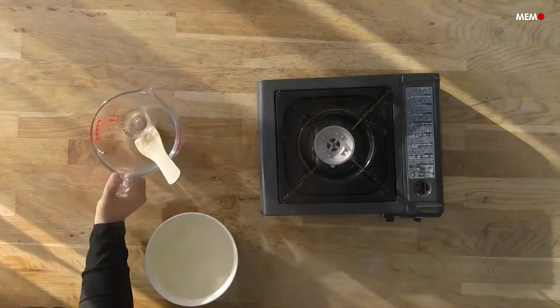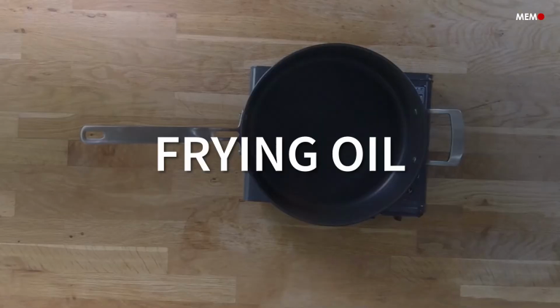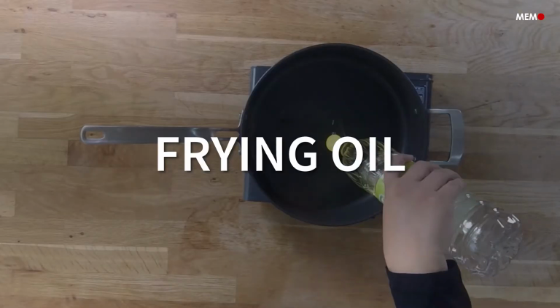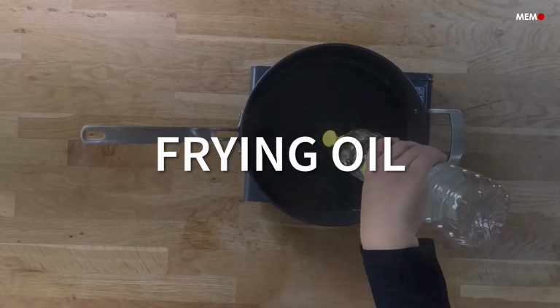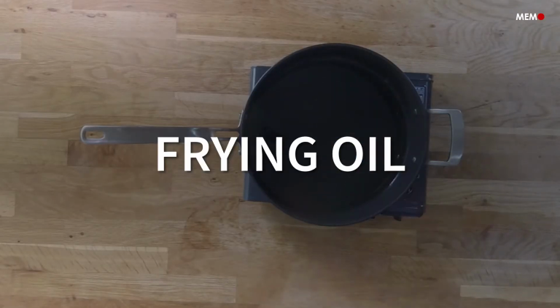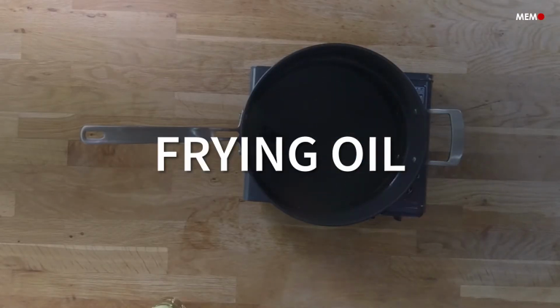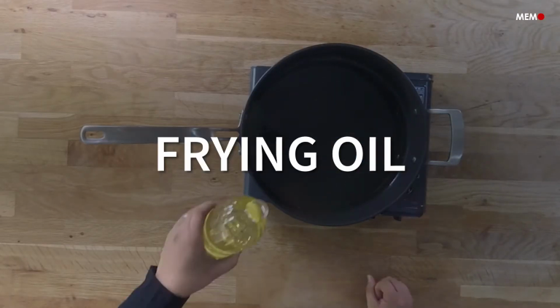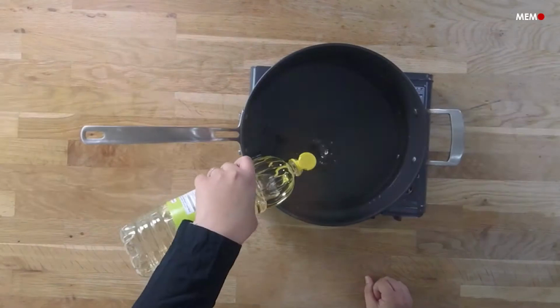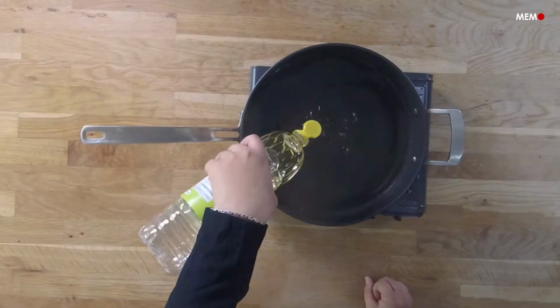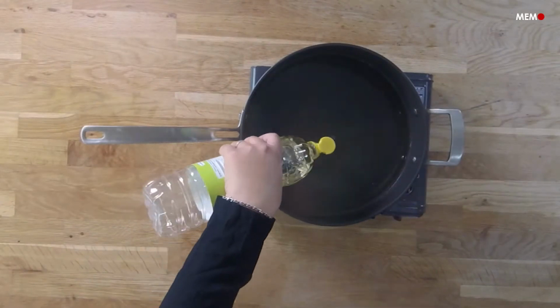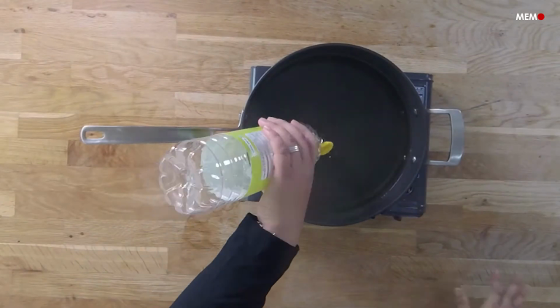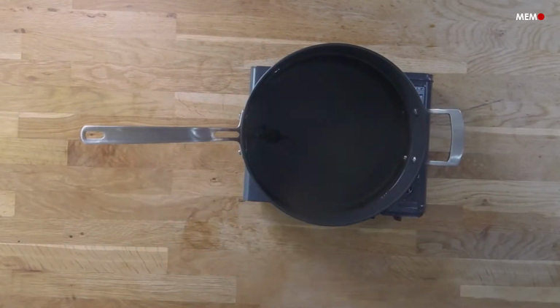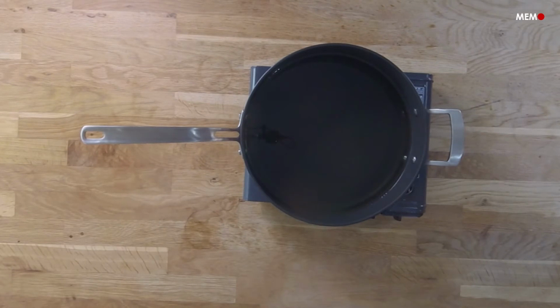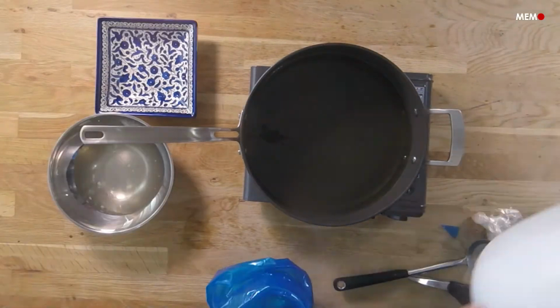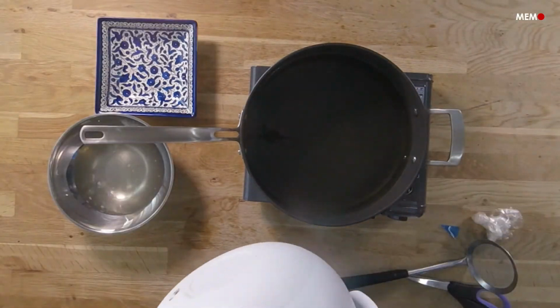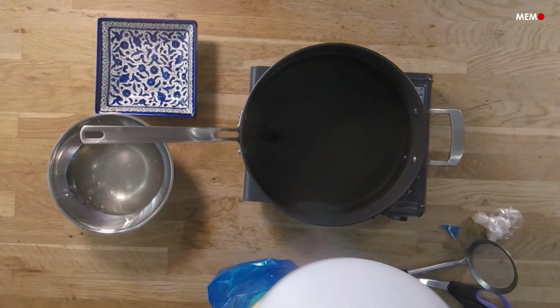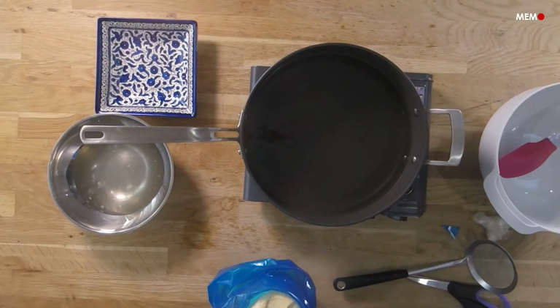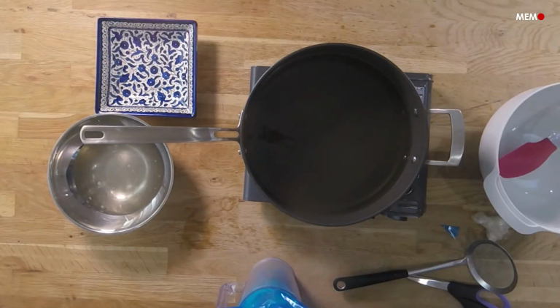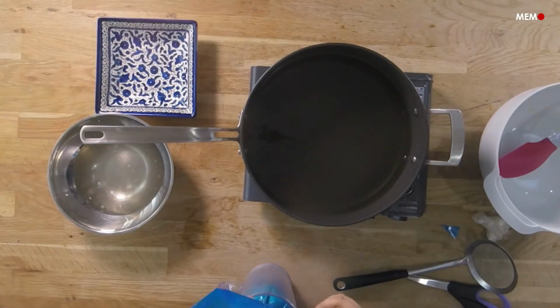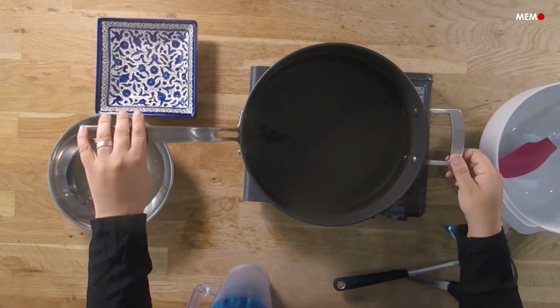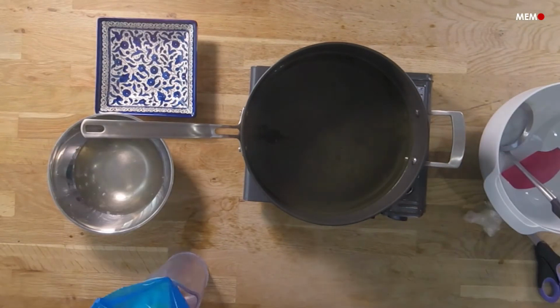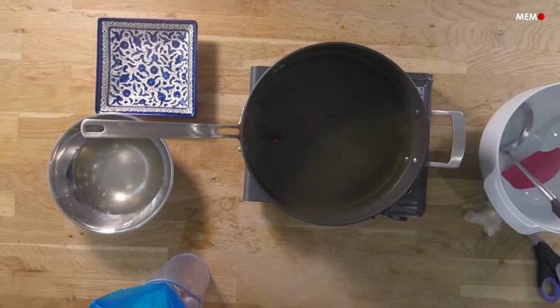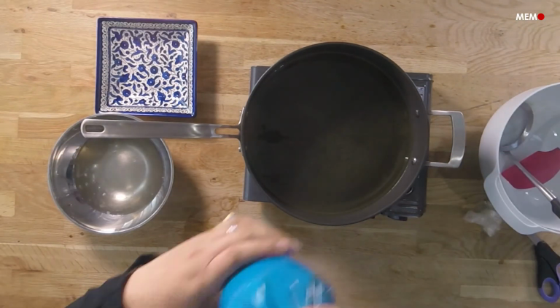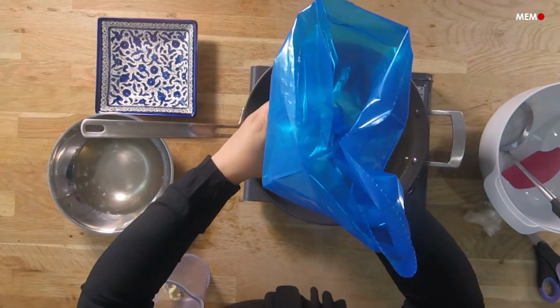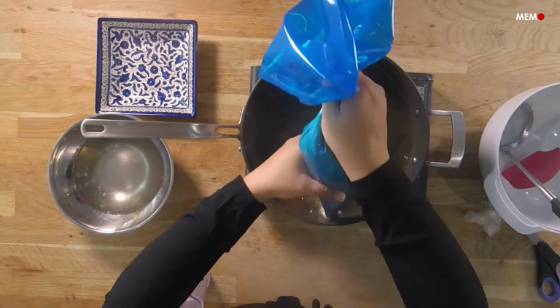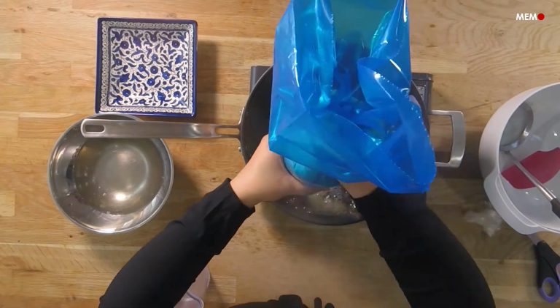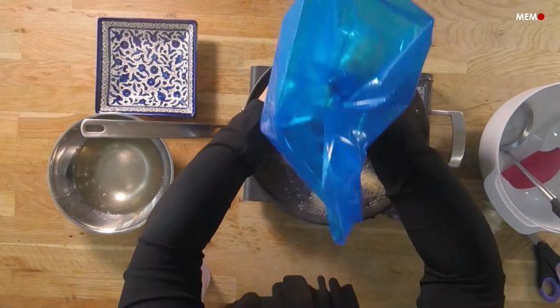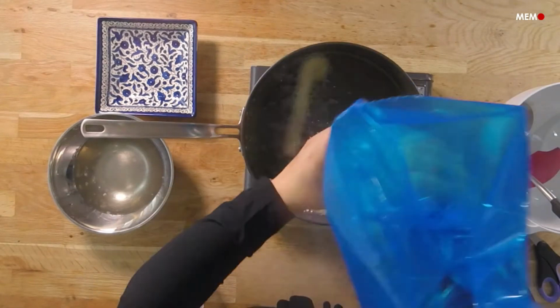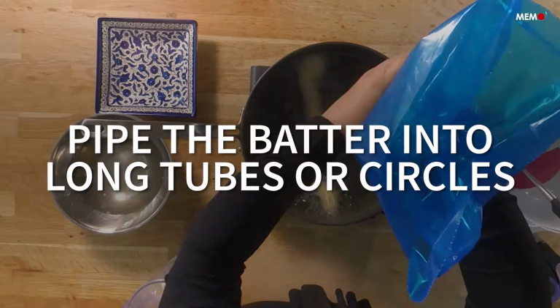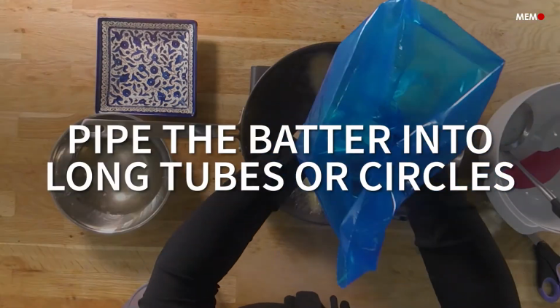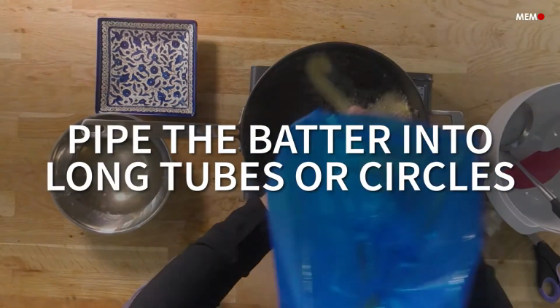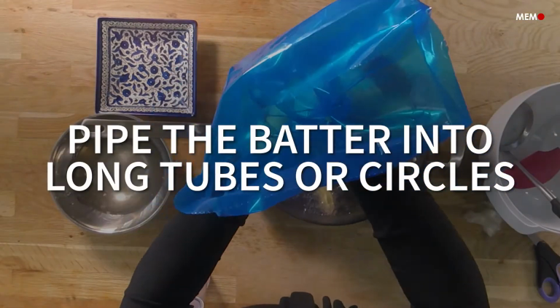Variations of this dessert are made across the Middle East, and they come in many shapes, sizes, and names. Some people may think these are like churros, but while they may look alike, they're completely different — since churros are flour and egg-based, and Karabij are semolina-based.